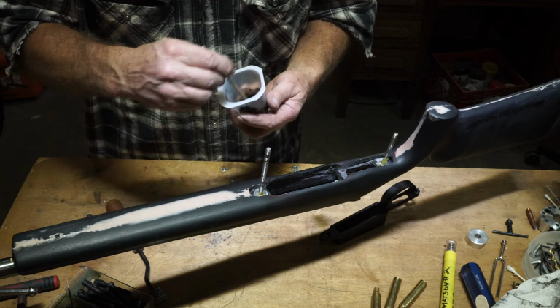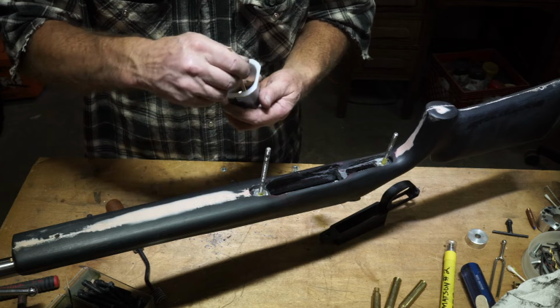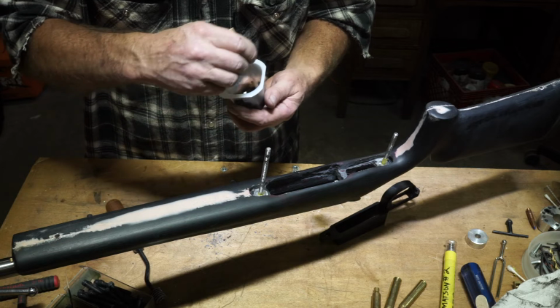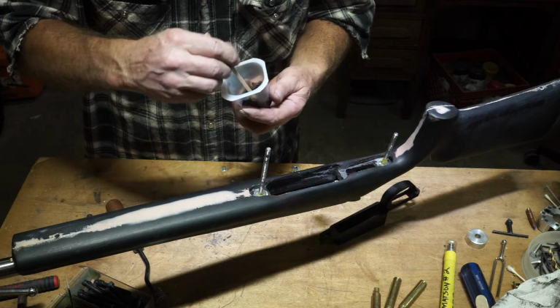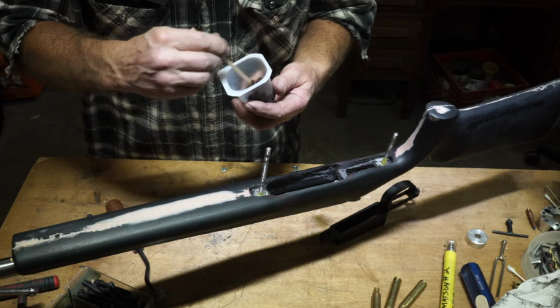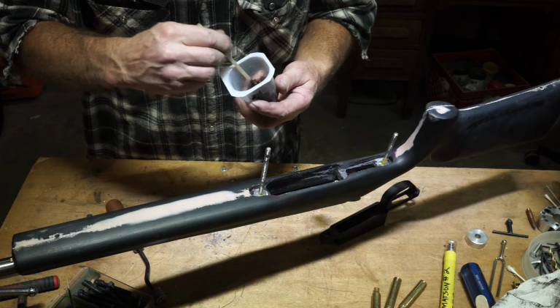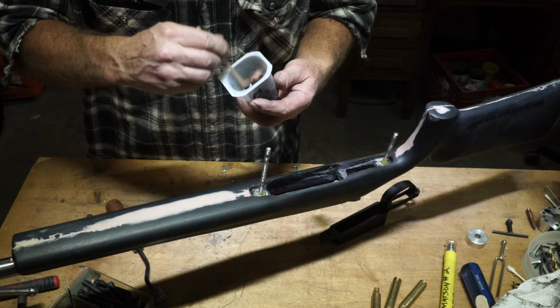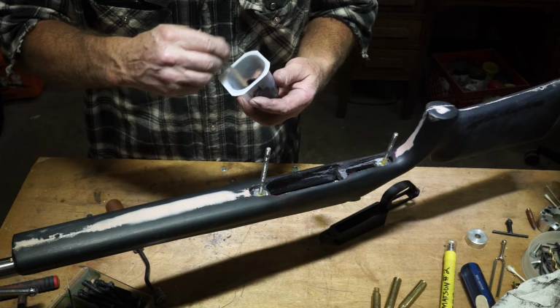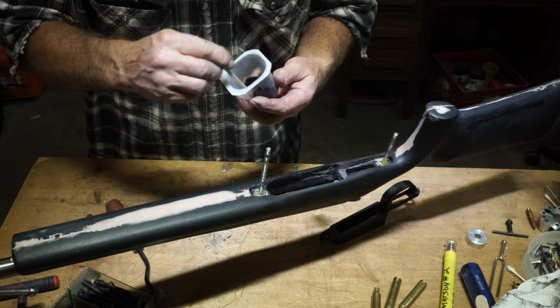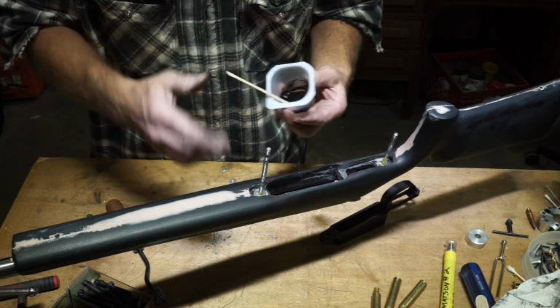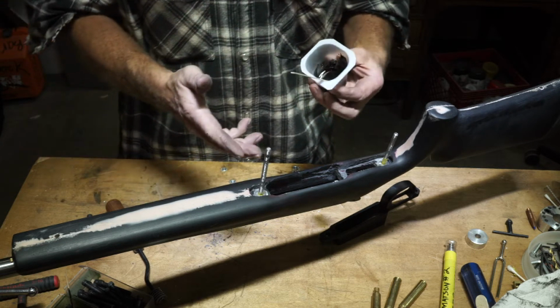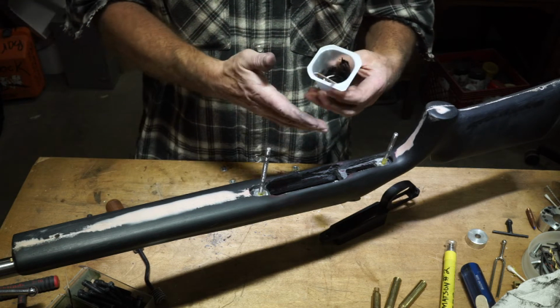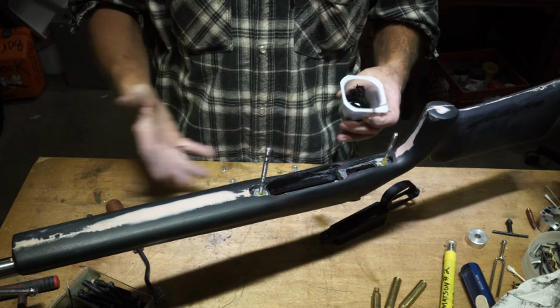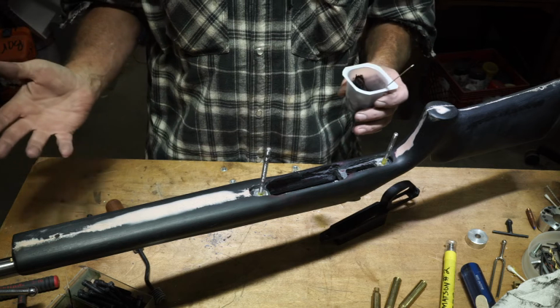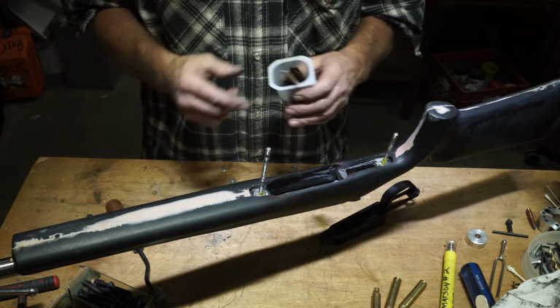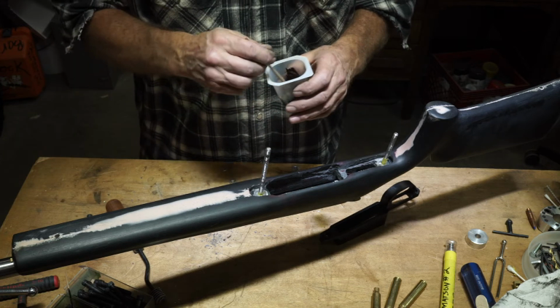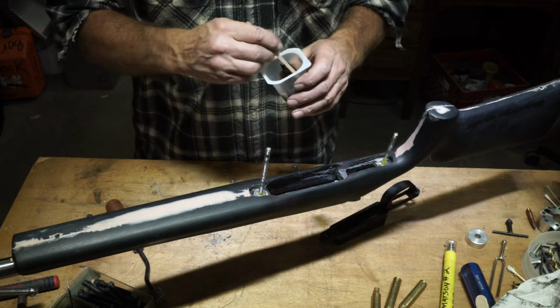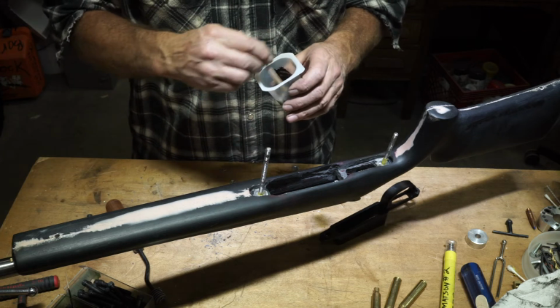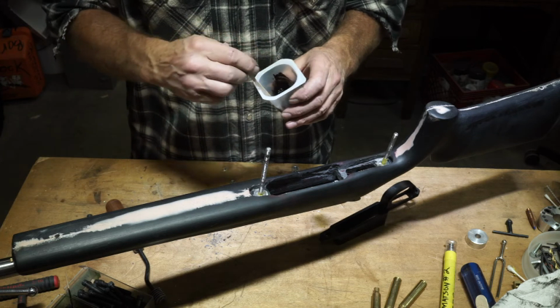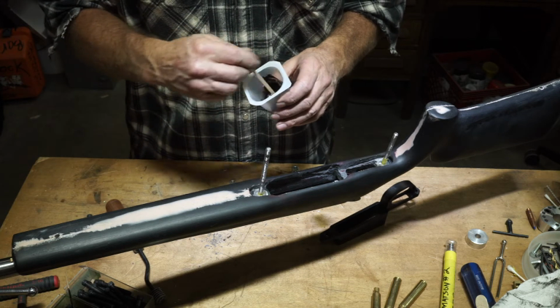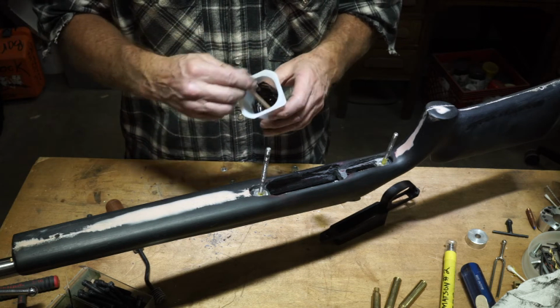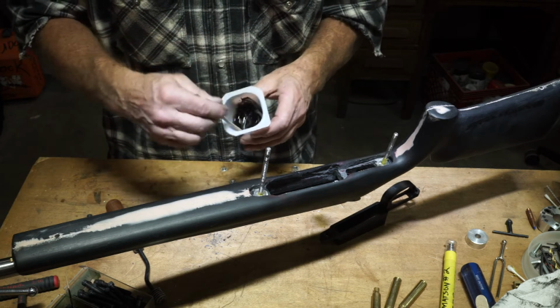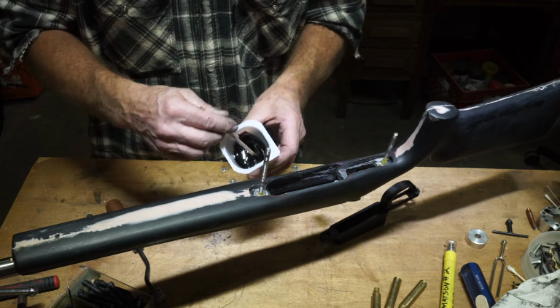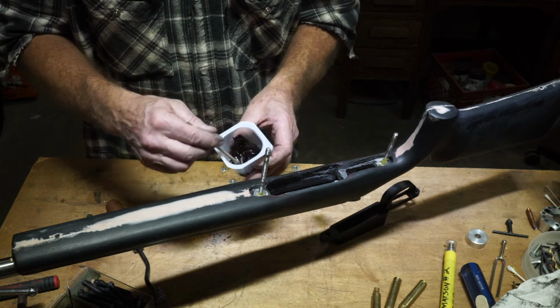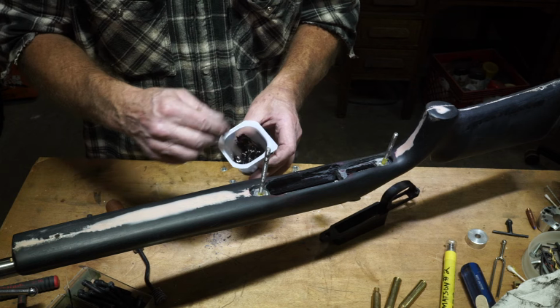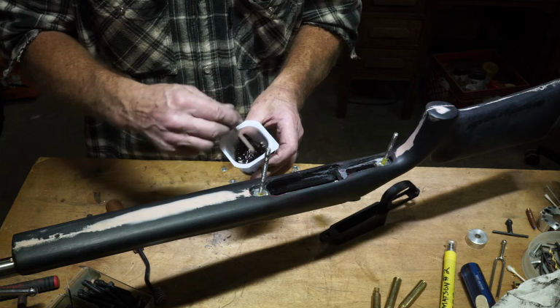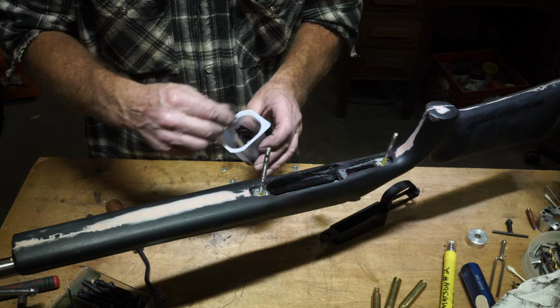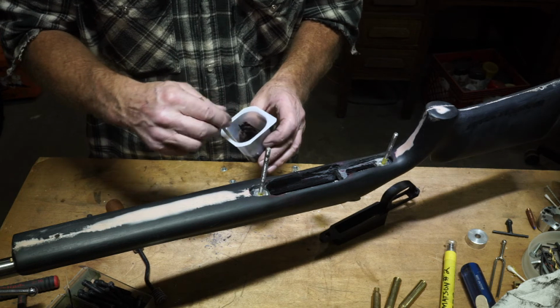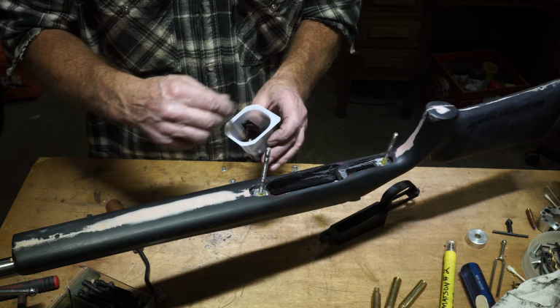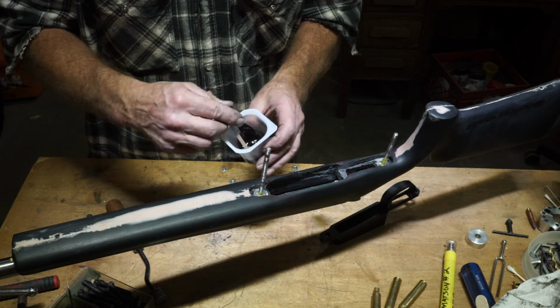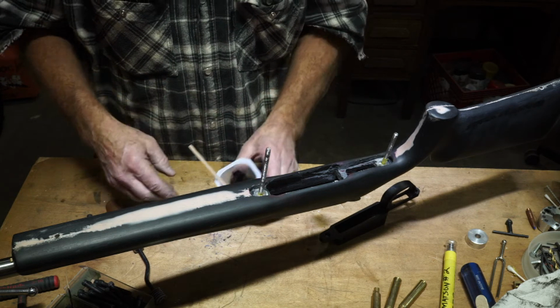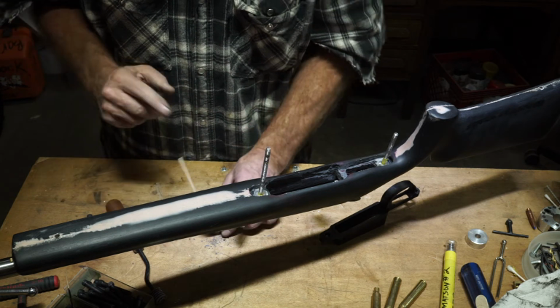Just in case when it comes time to paint — I'm going to probably paint the bottom, middle, and everything — so it's not even going to matter. But I just figured I'd throw some black in here because I thought it would look better.